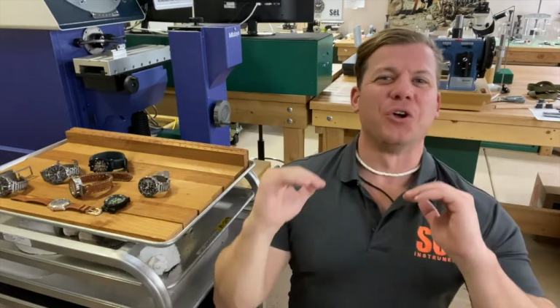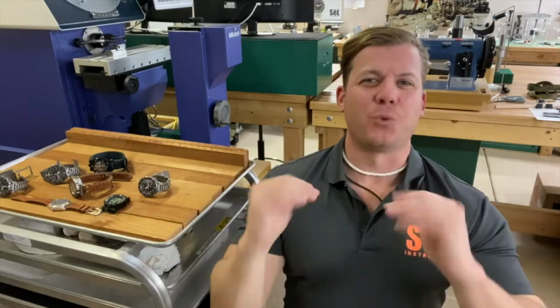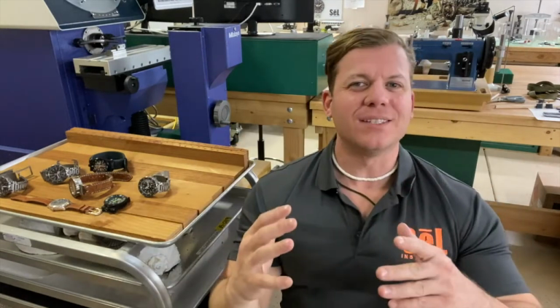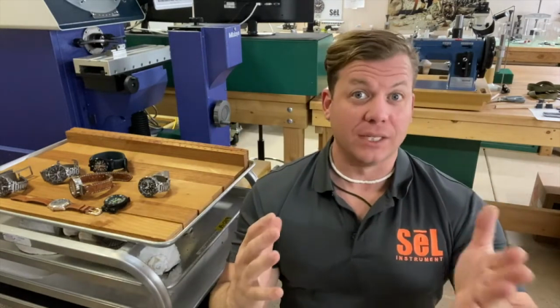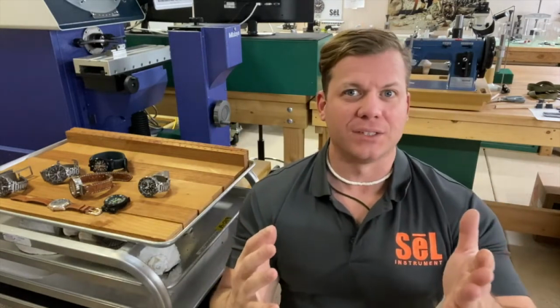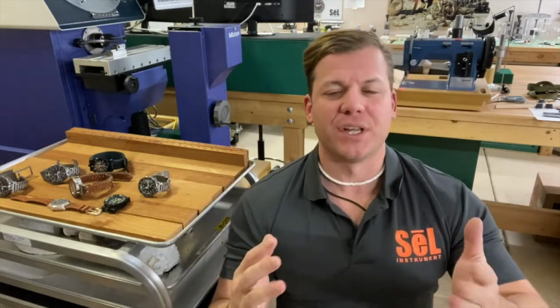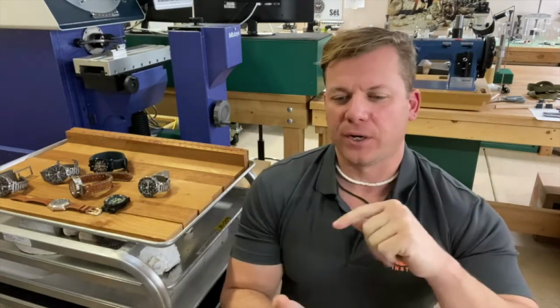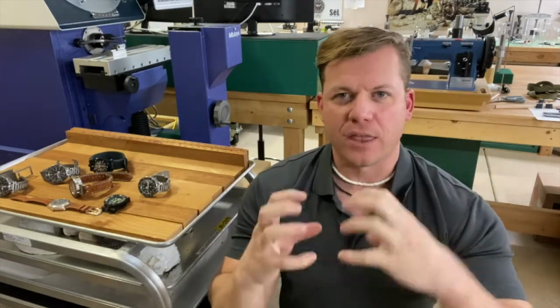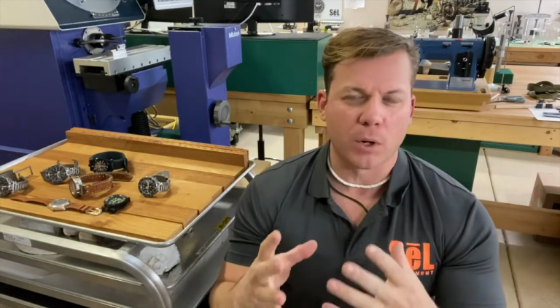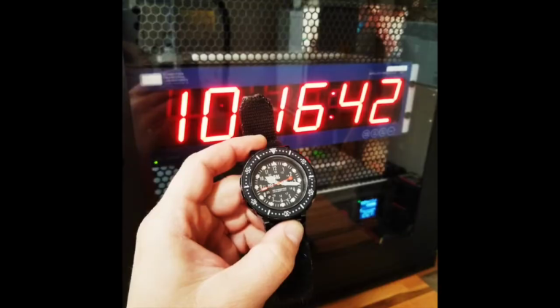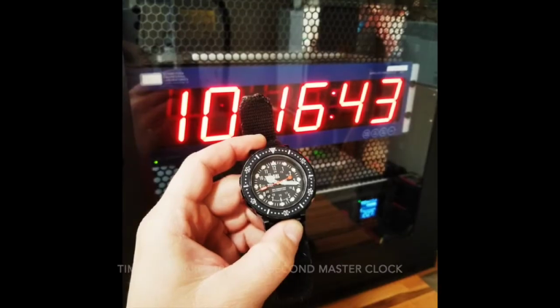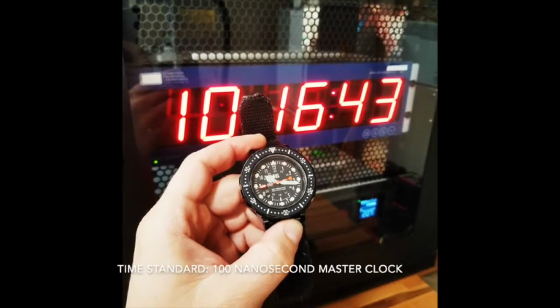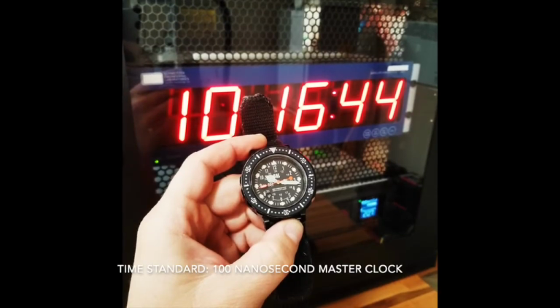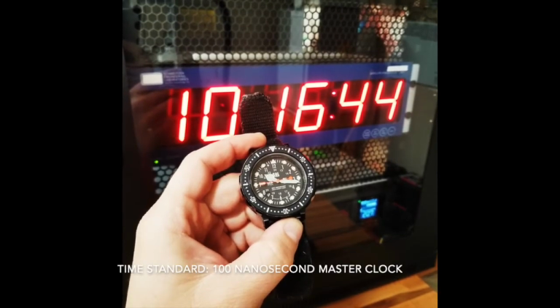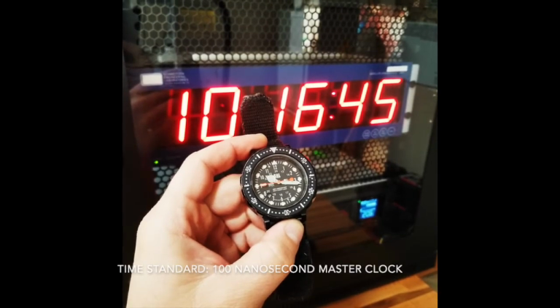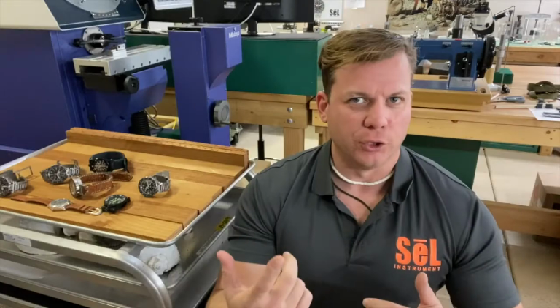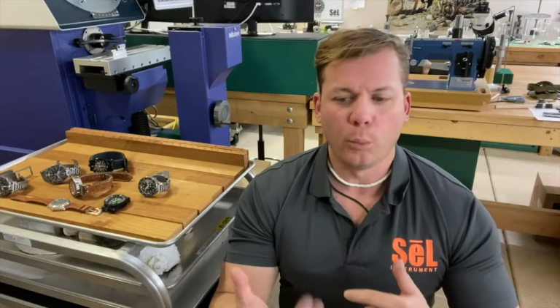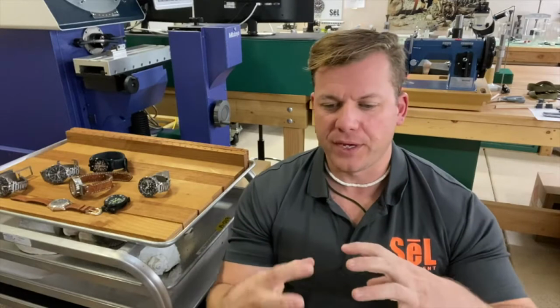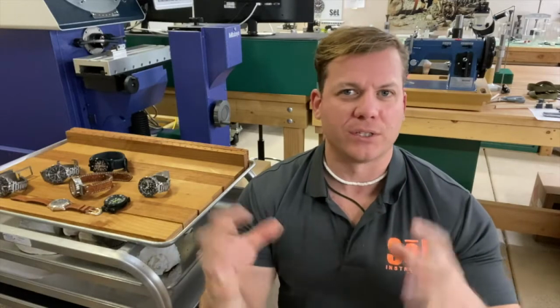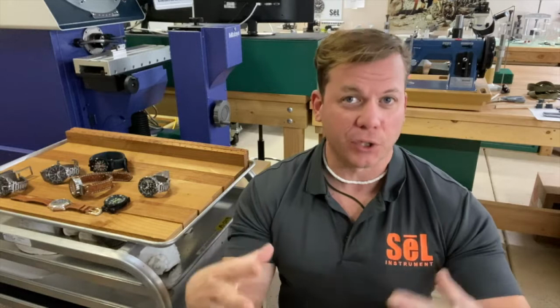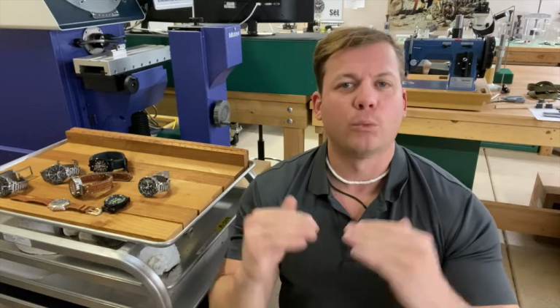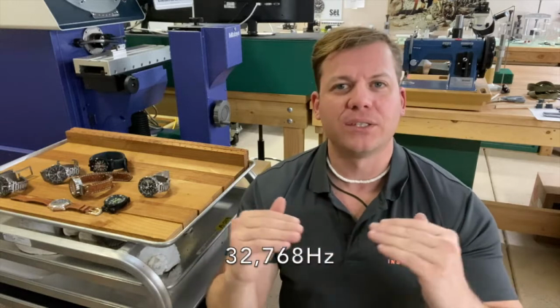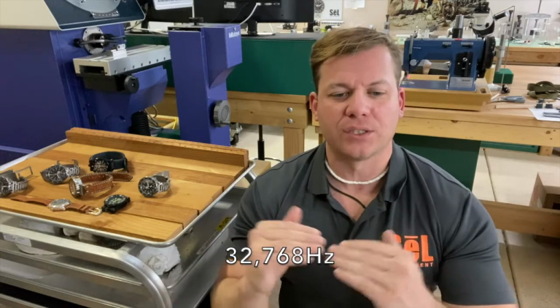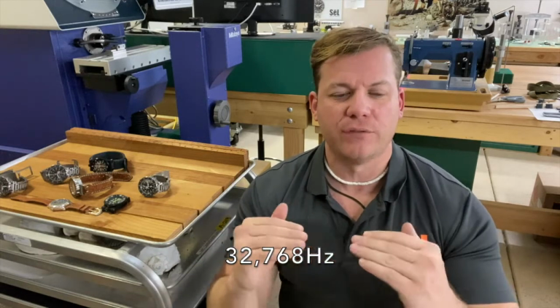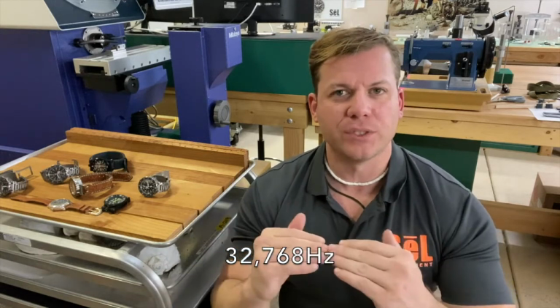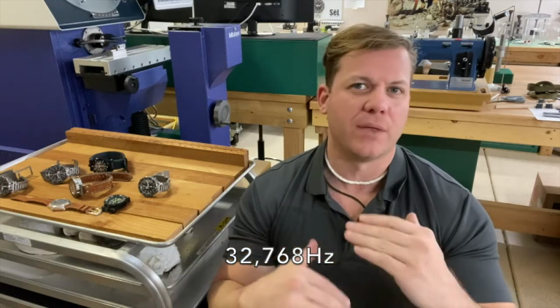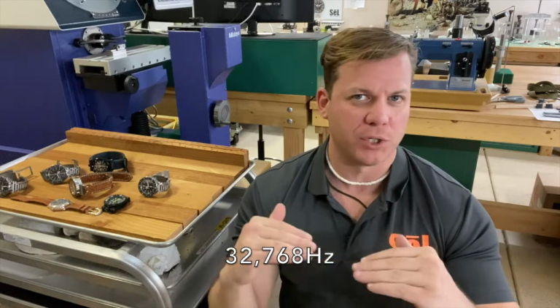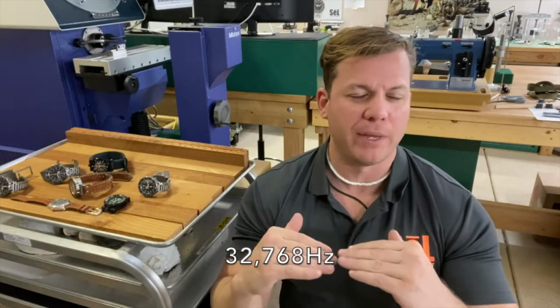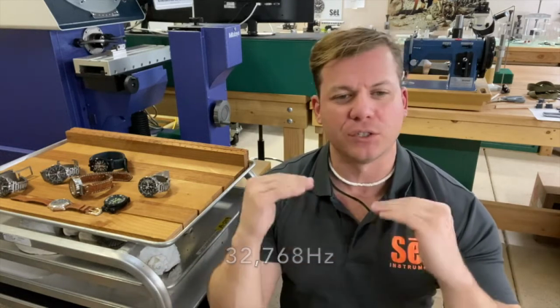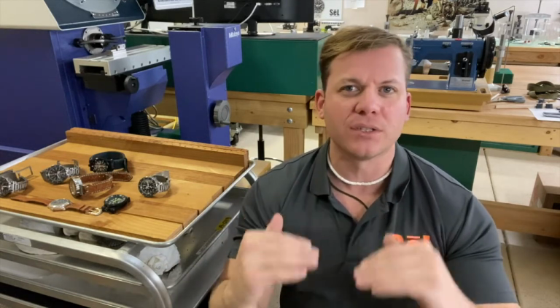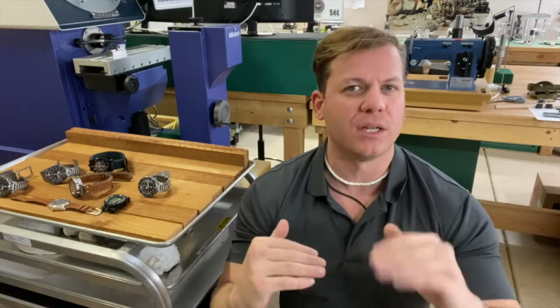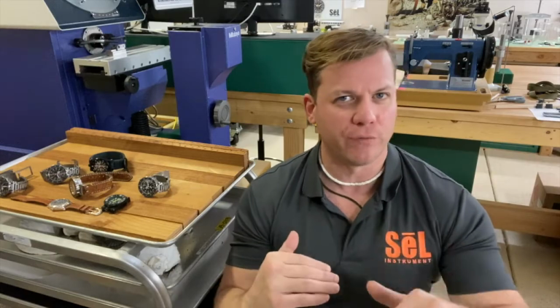Let's get into some nerd stuff. There is a thermocouple, which is a solid state thermometer built into a feedback loop with the crystal oscillation circuit. It regulates the oscillation frequency based on the temperature, so it maintains a super consistent oscillation frequency.